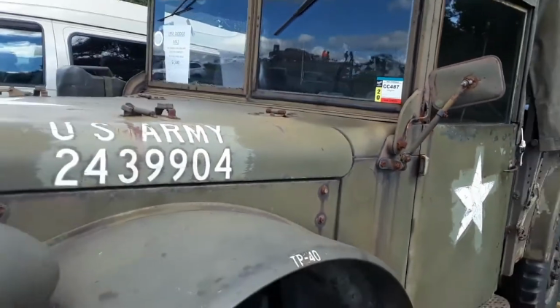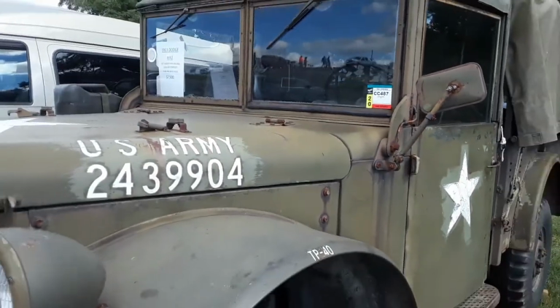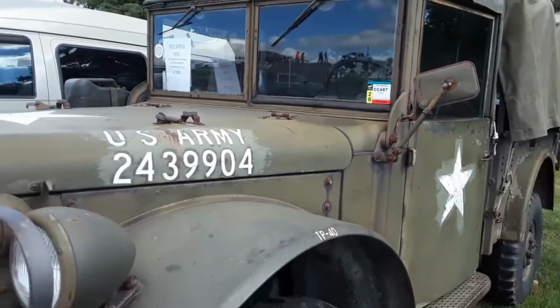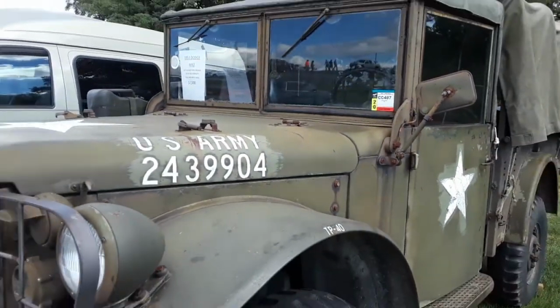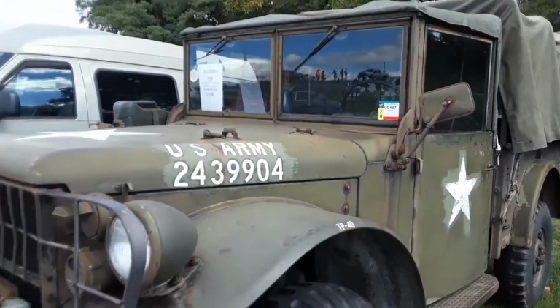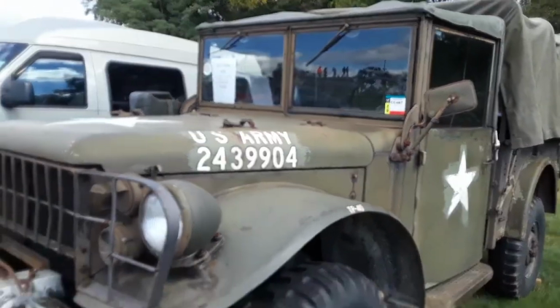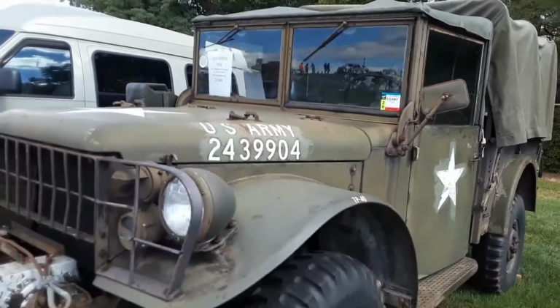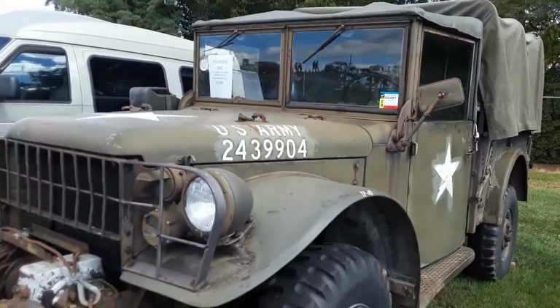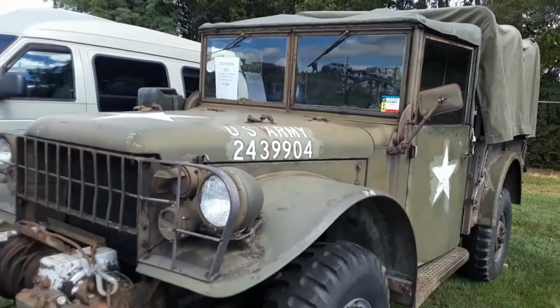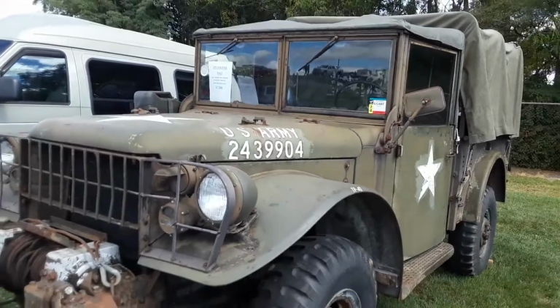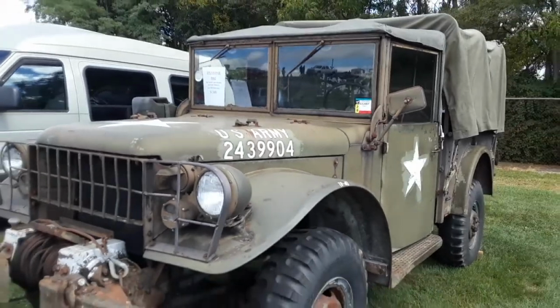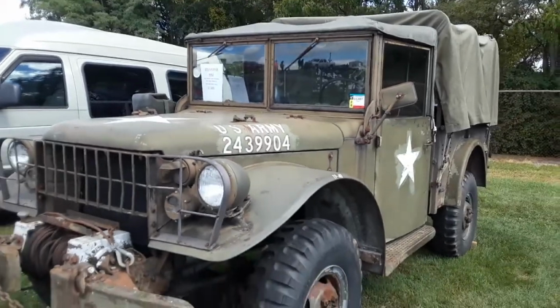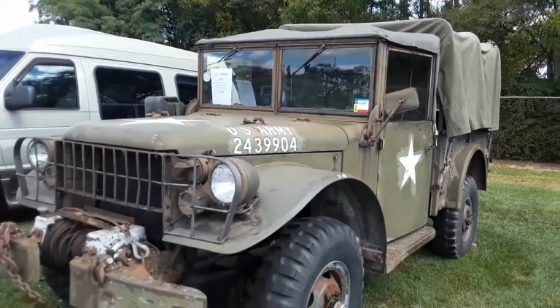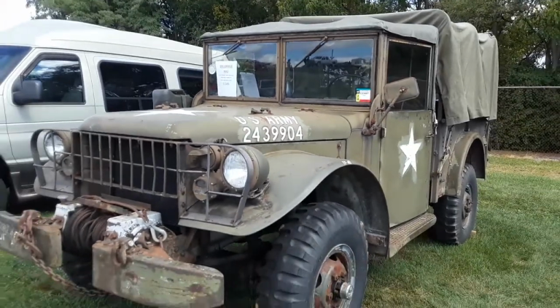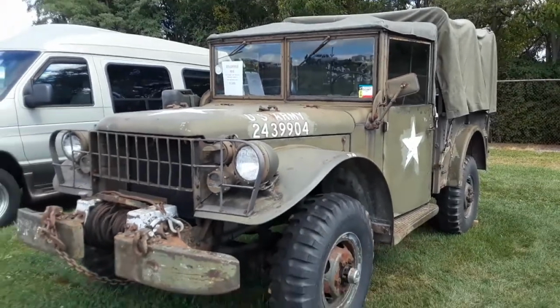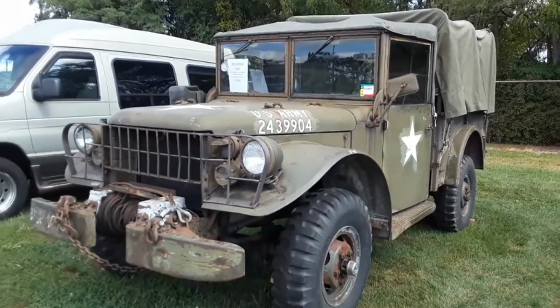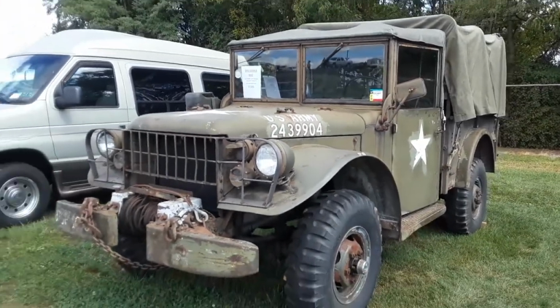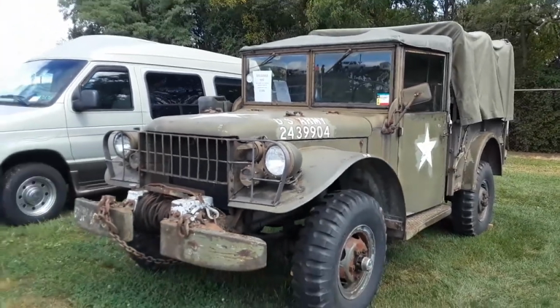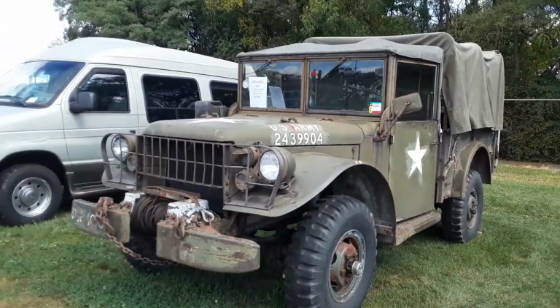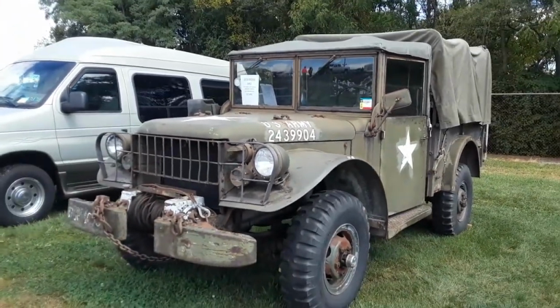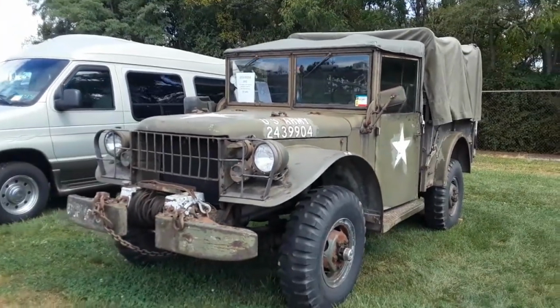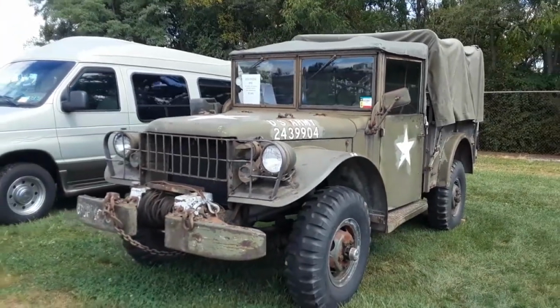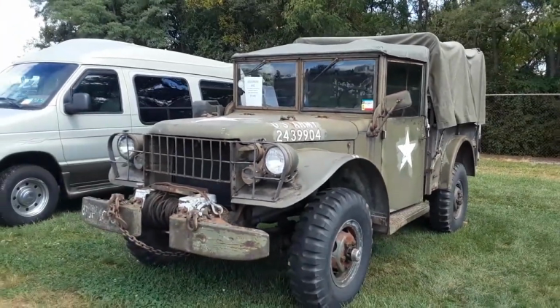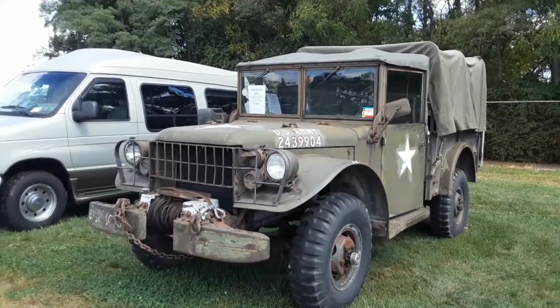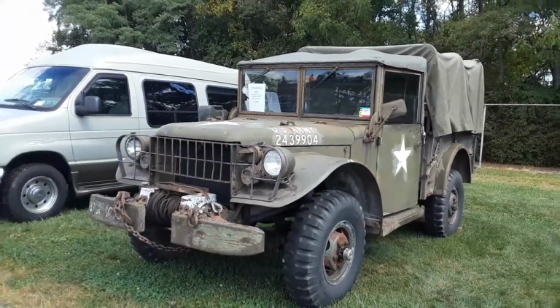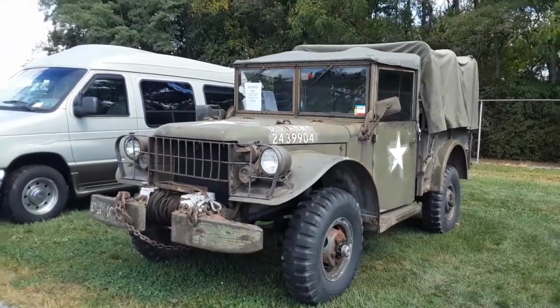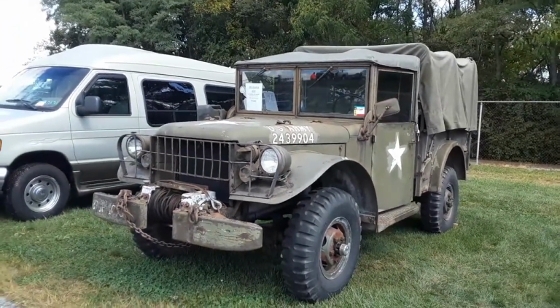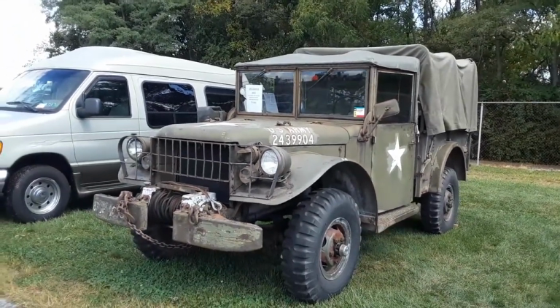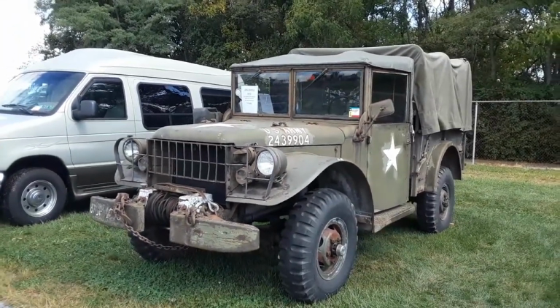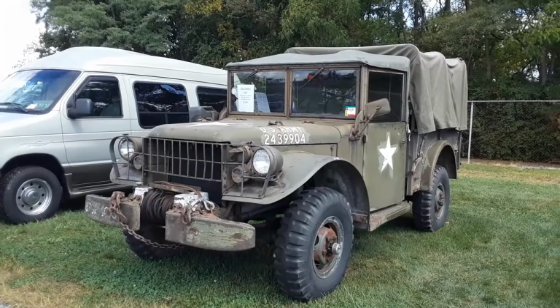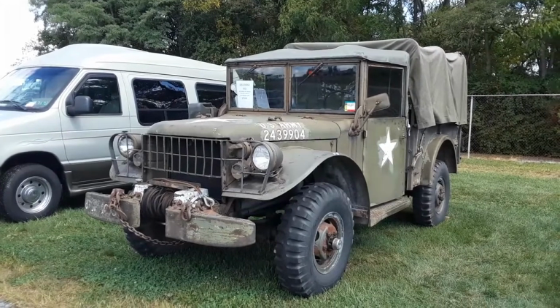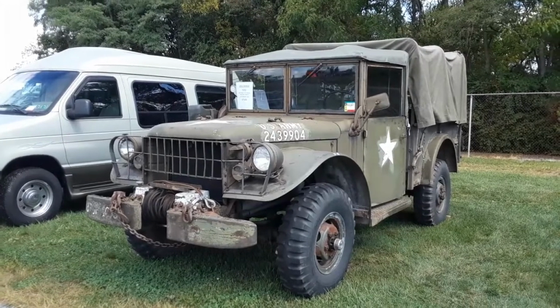53 Dodge M42, asking $7,500 over here at the 2020 Fall Carlisle.